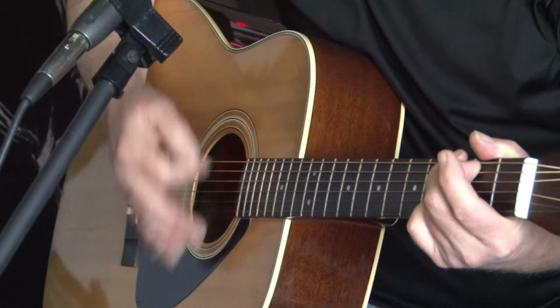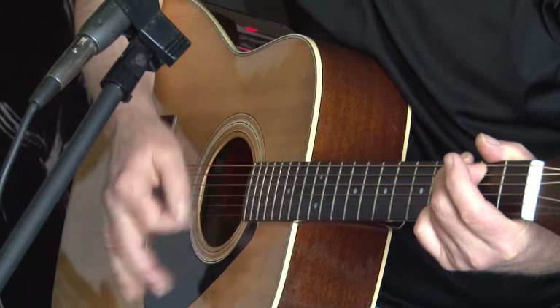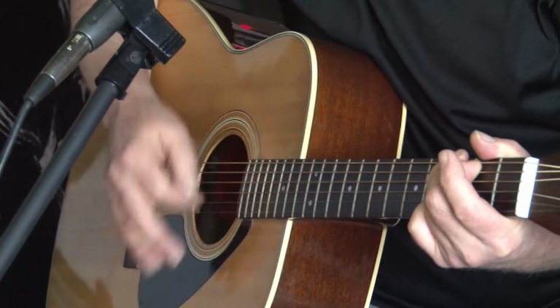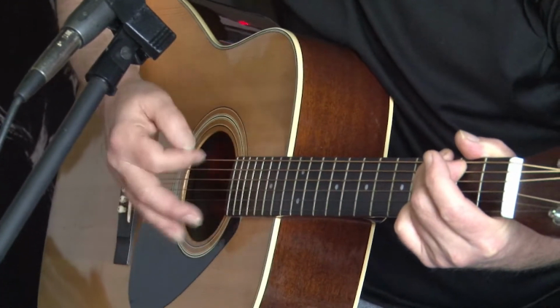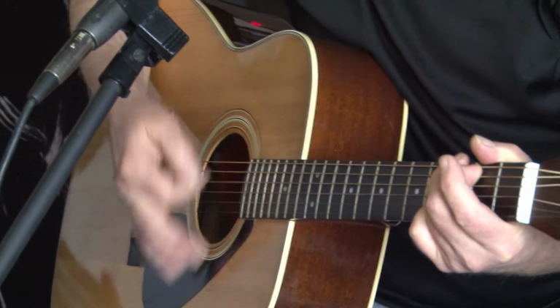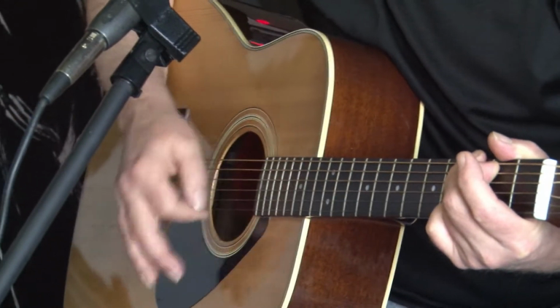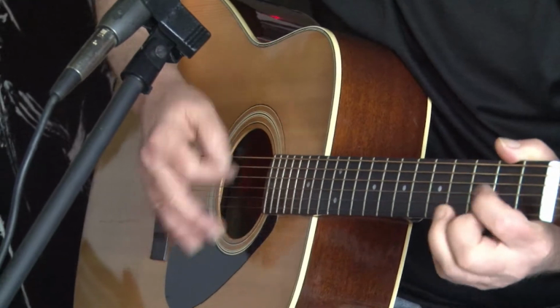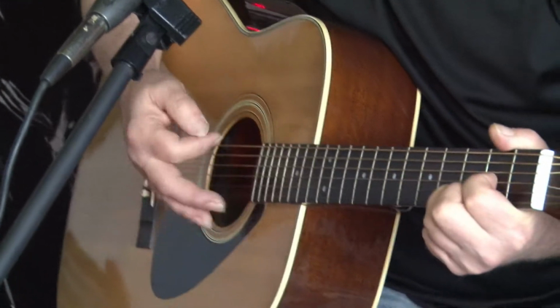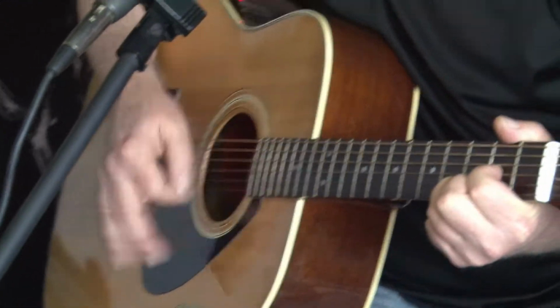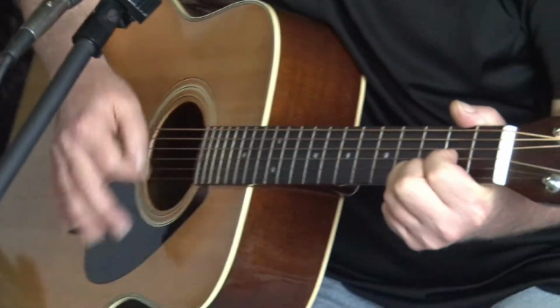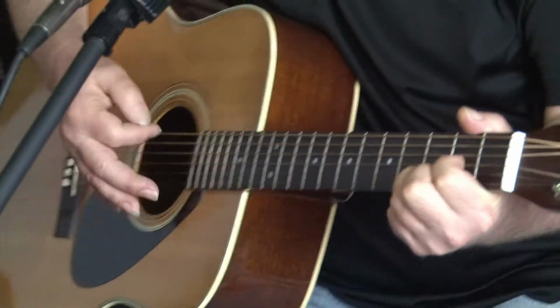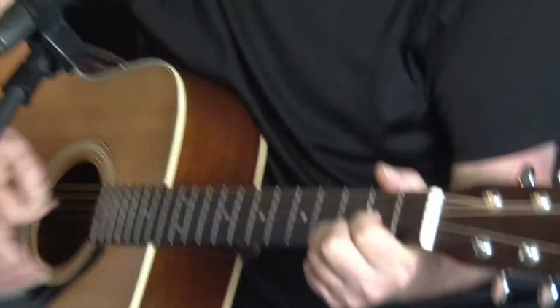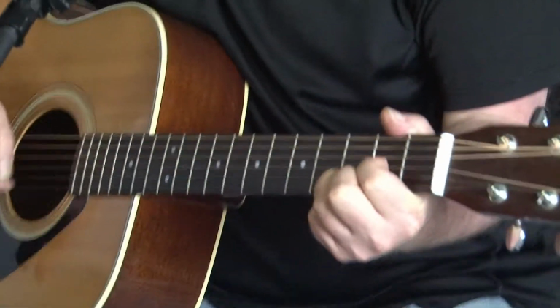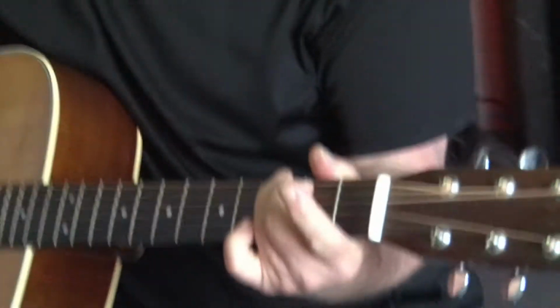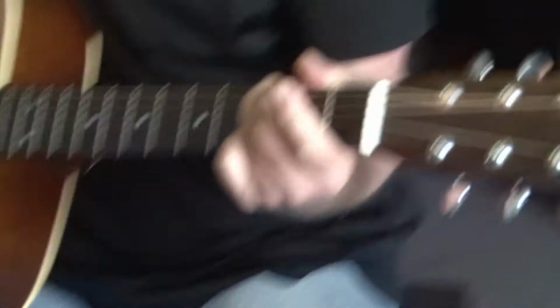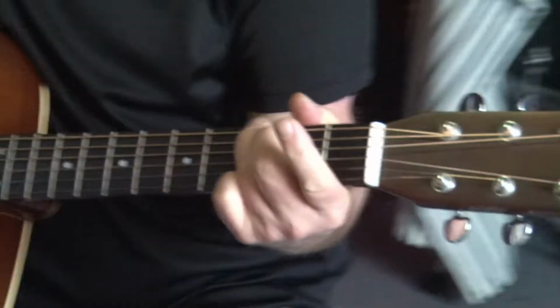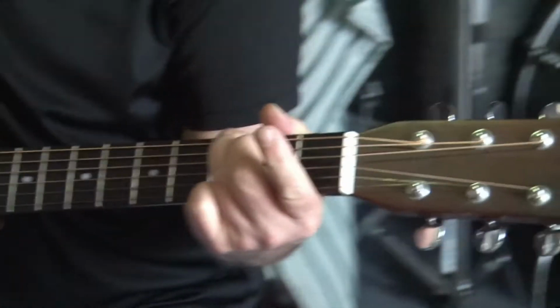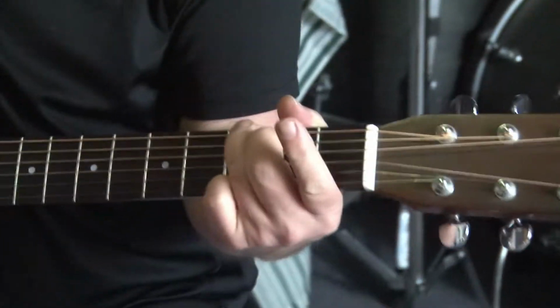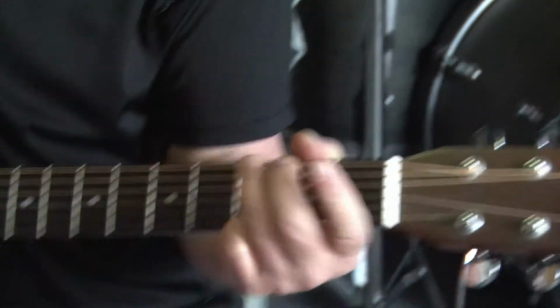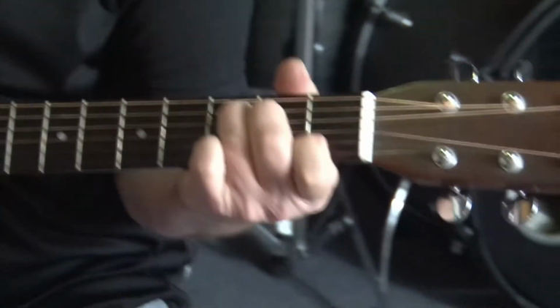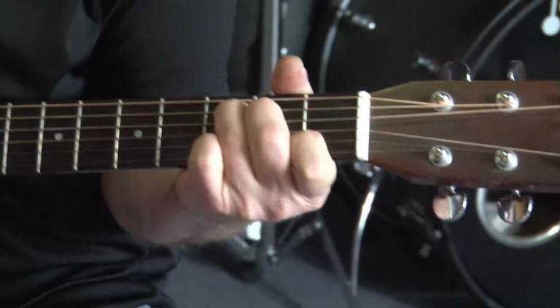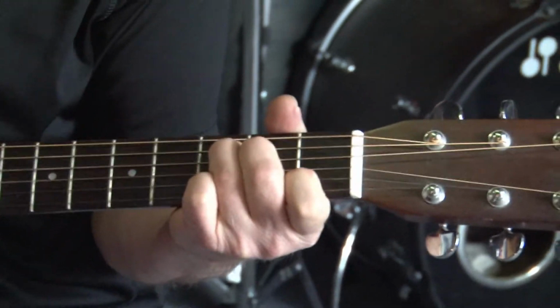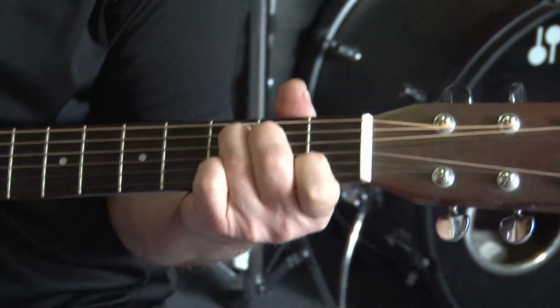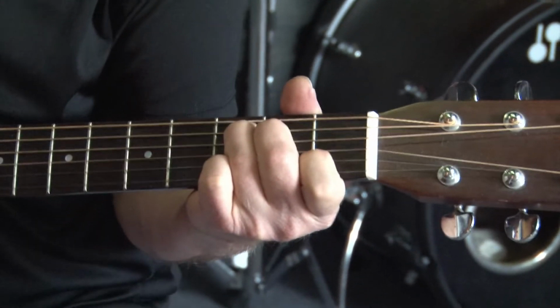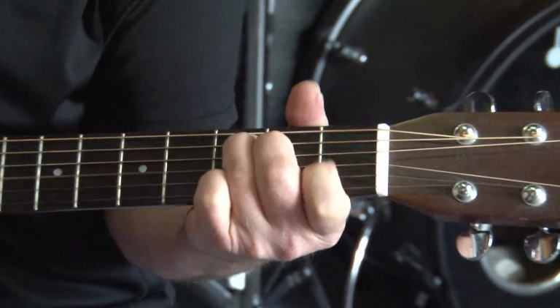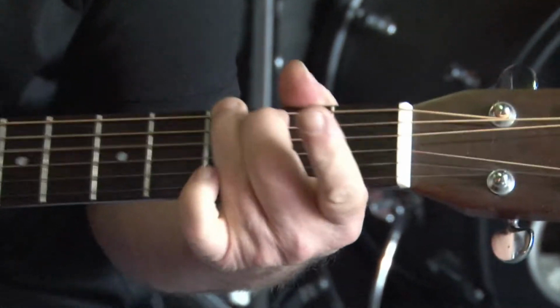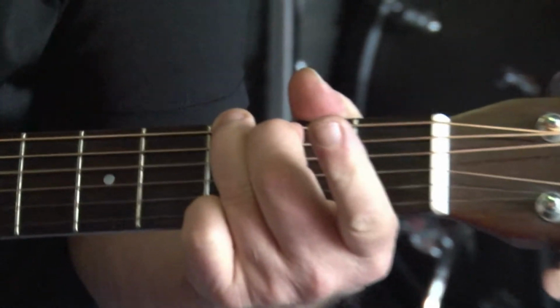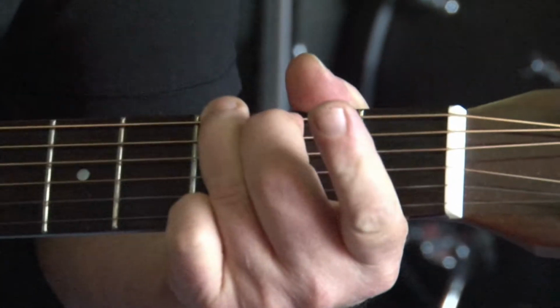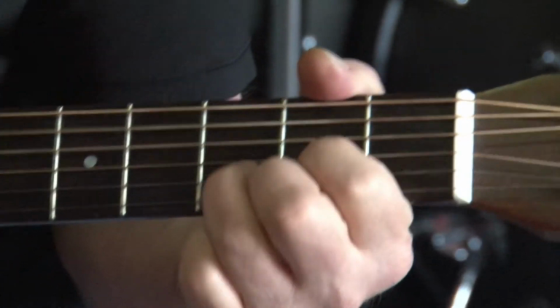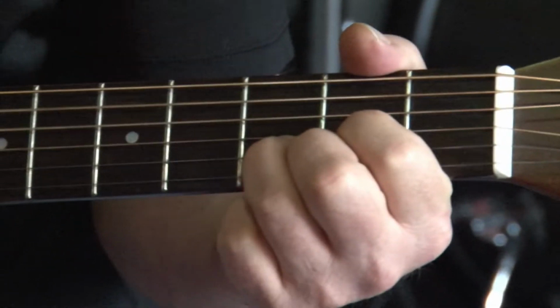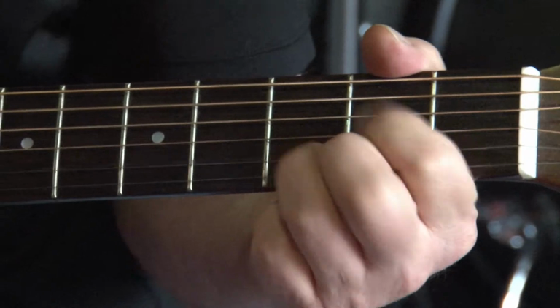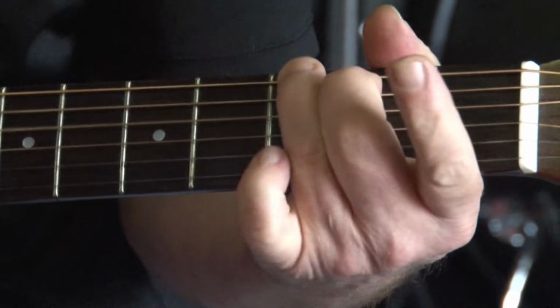Here comes the D. Back to G. C. G. D. G.